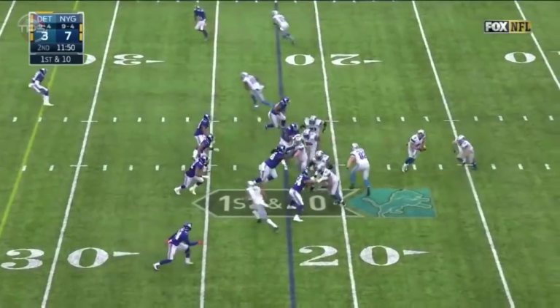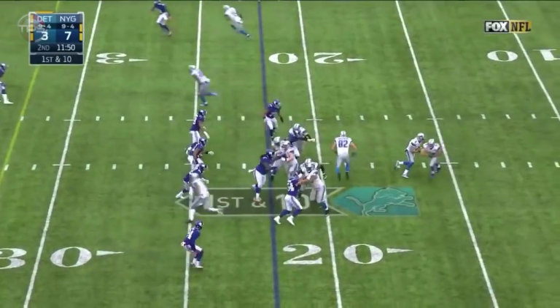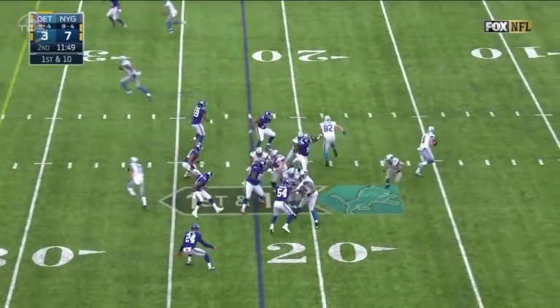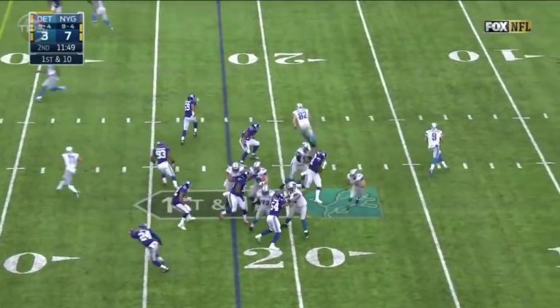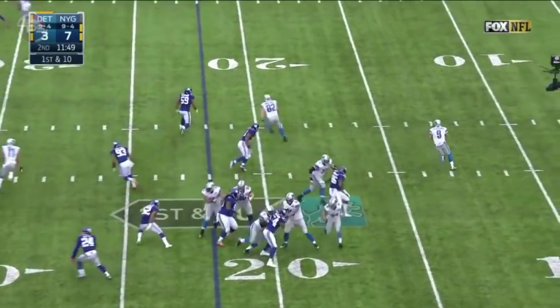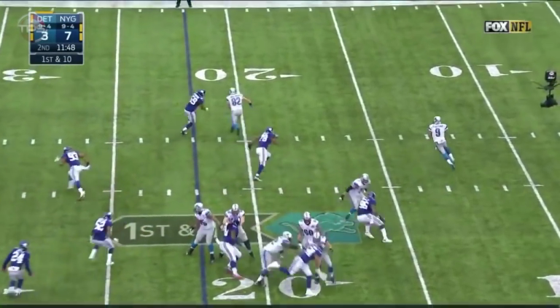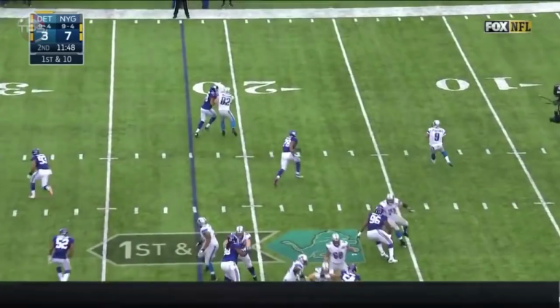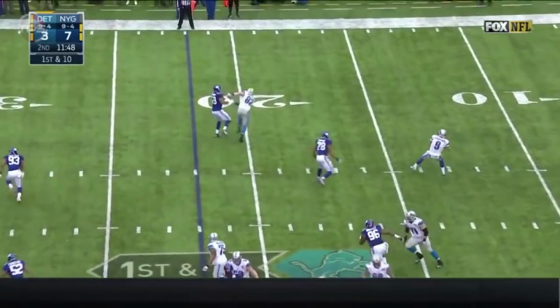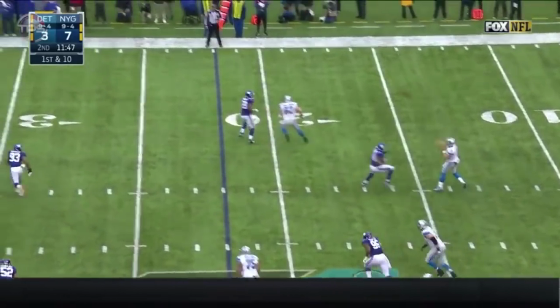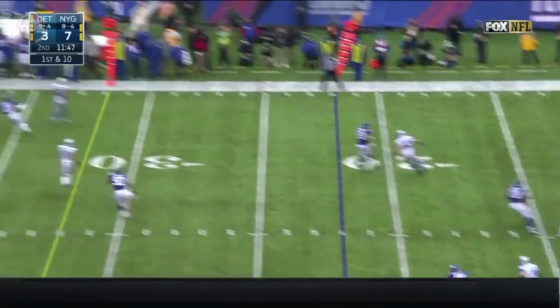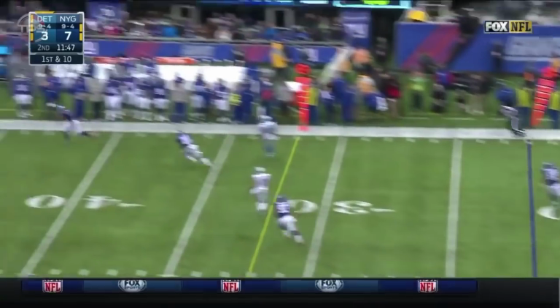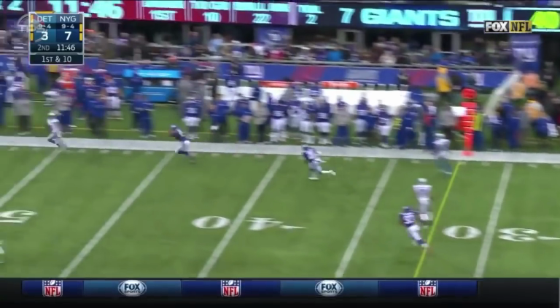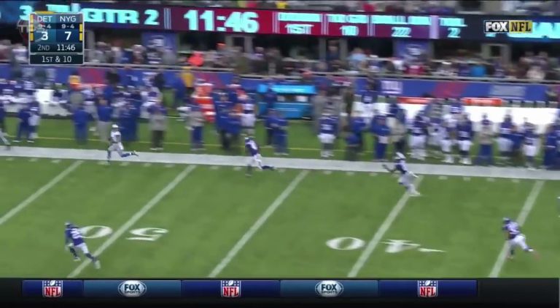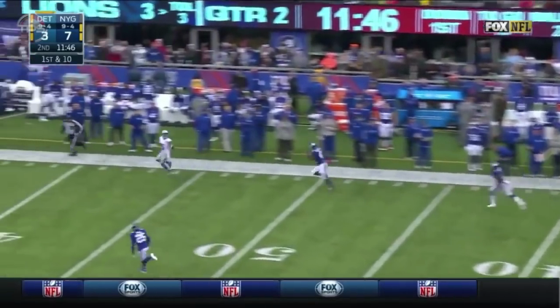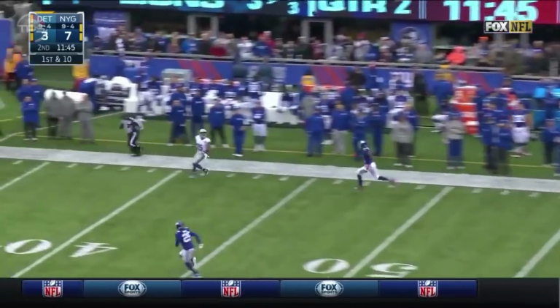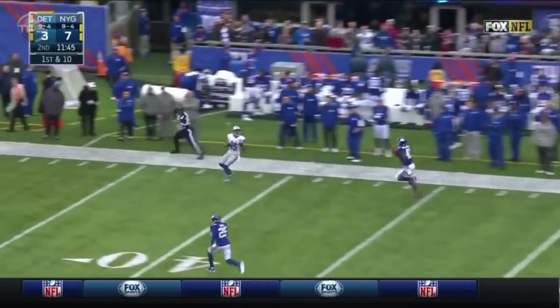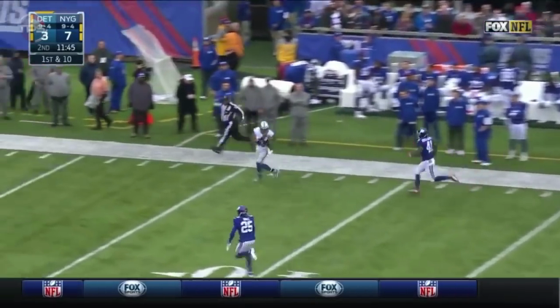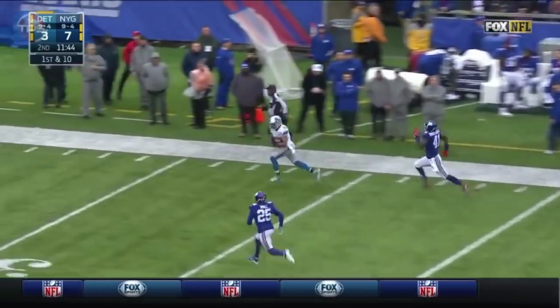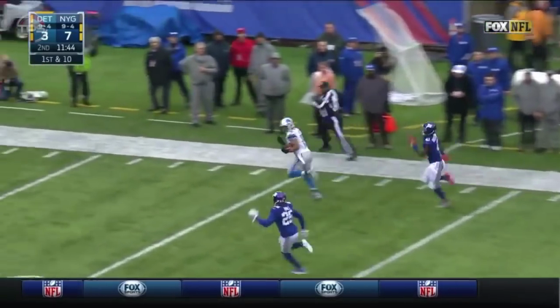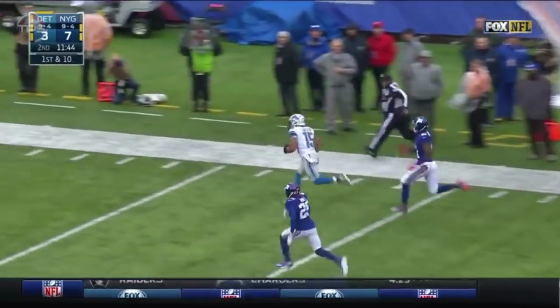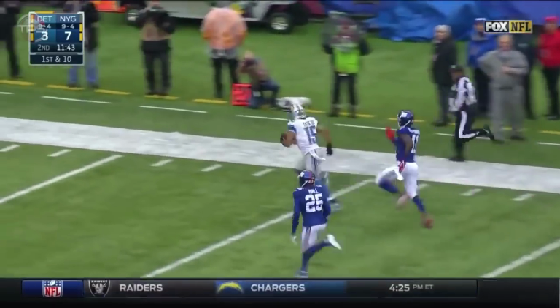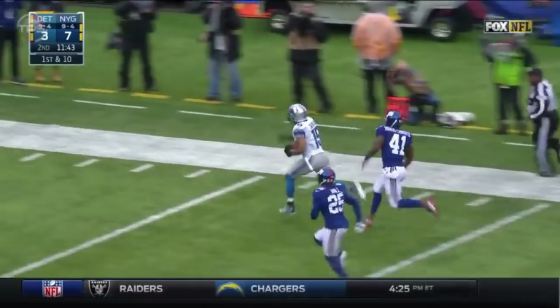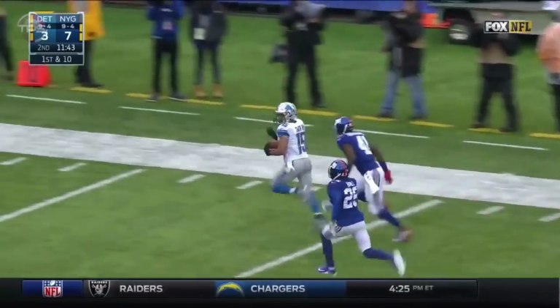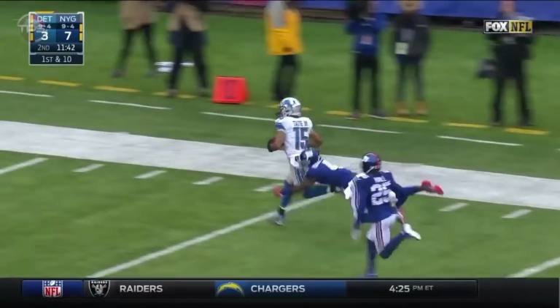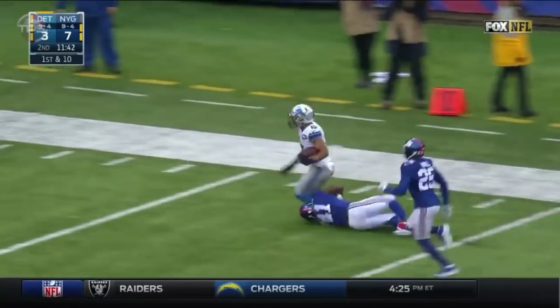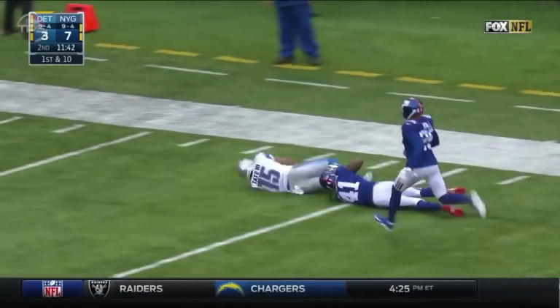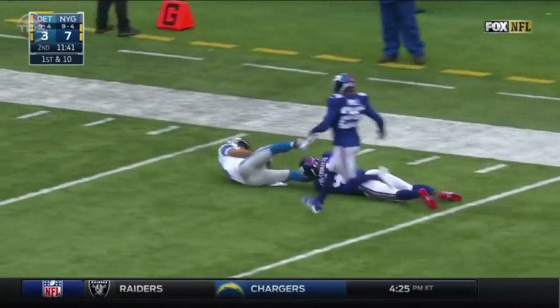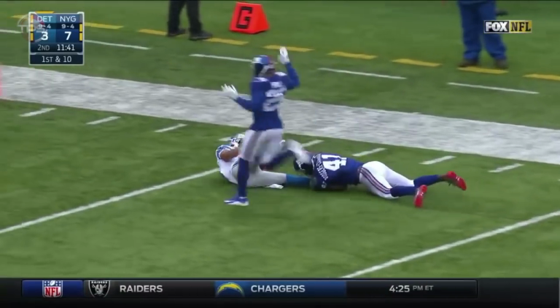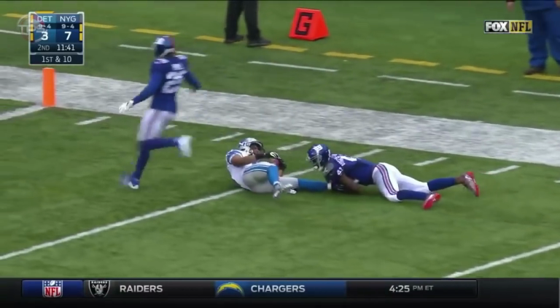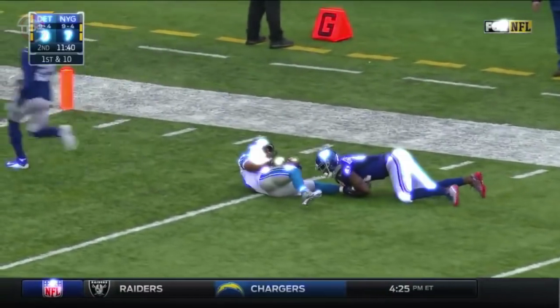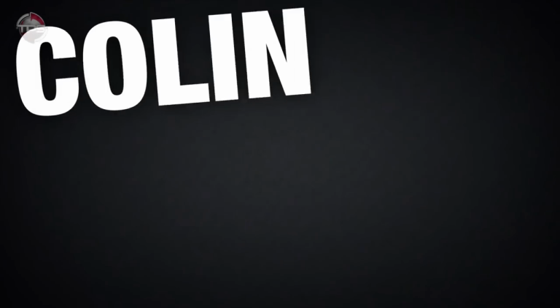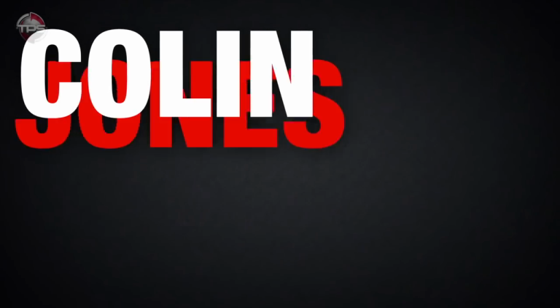Starting at the 22, Stafford rolls out, airs it out — Tate behind the defense — and Golden Tate down near the 10.